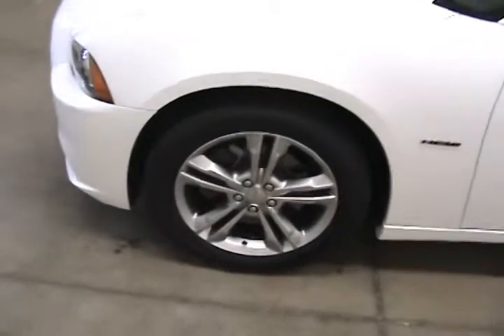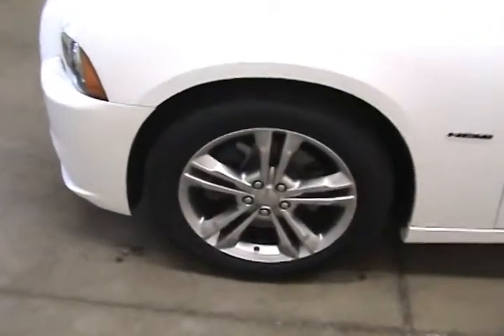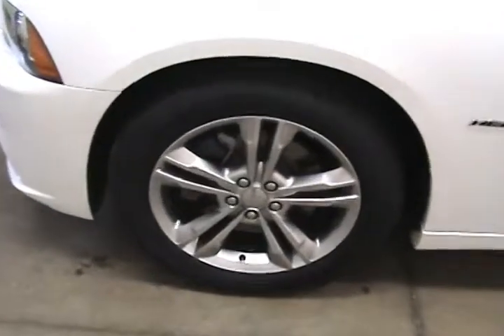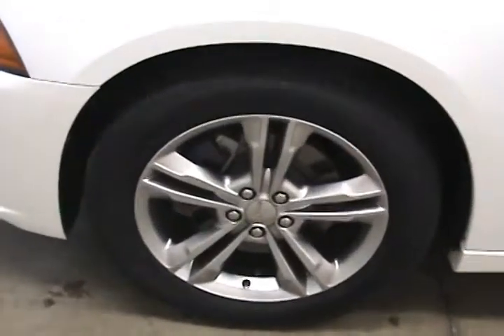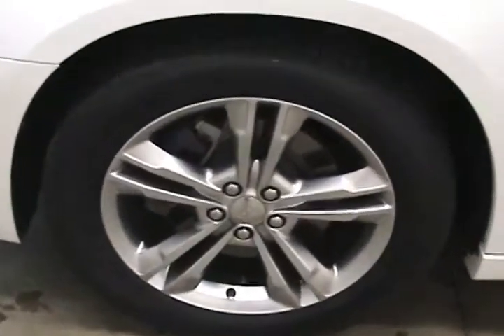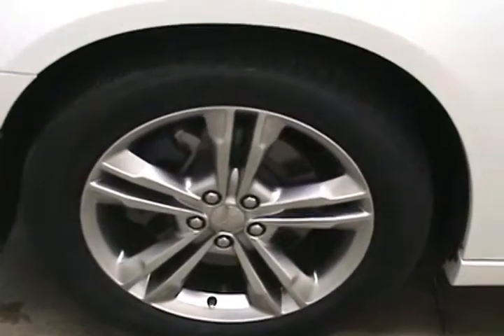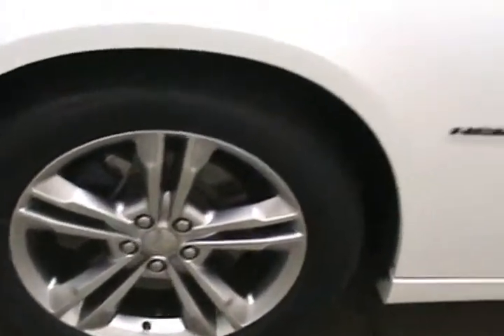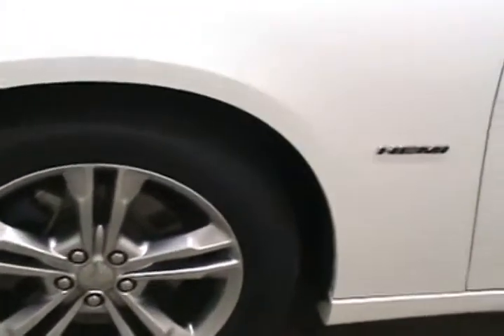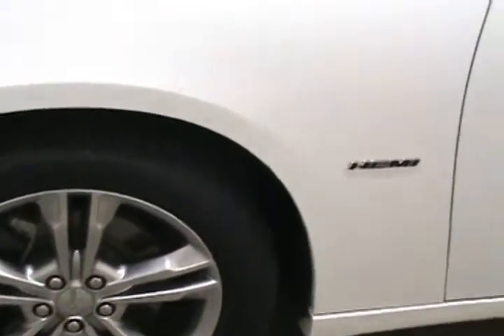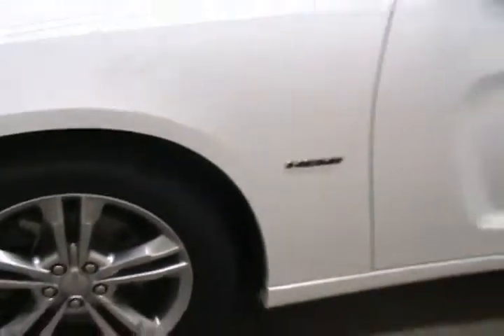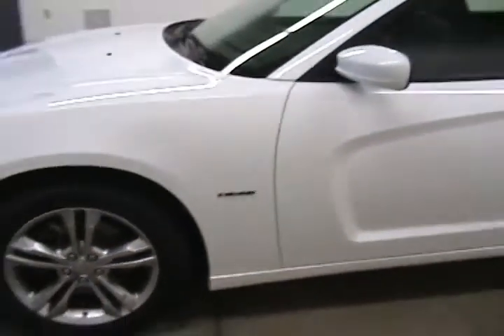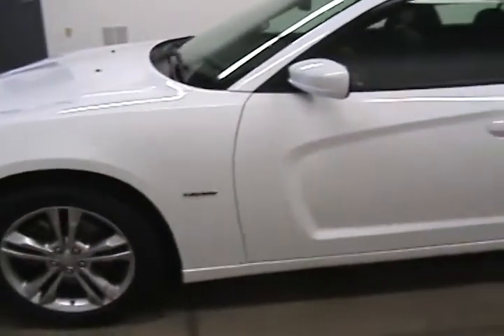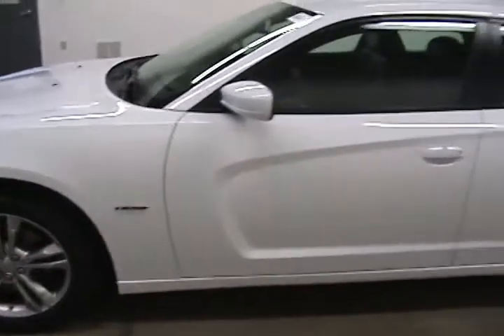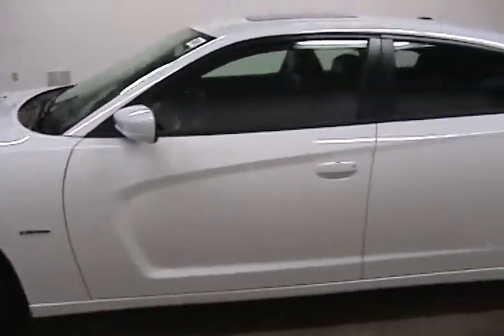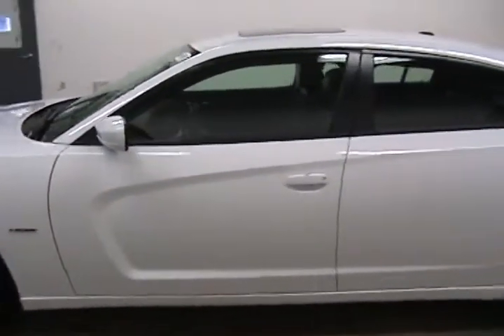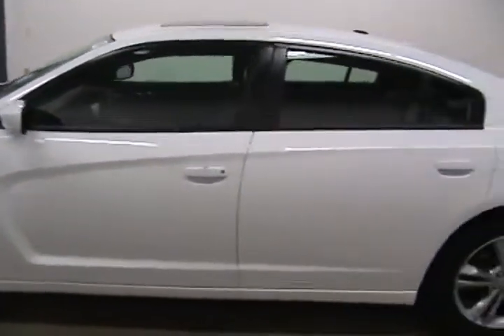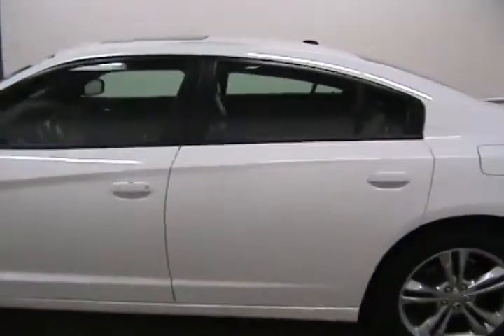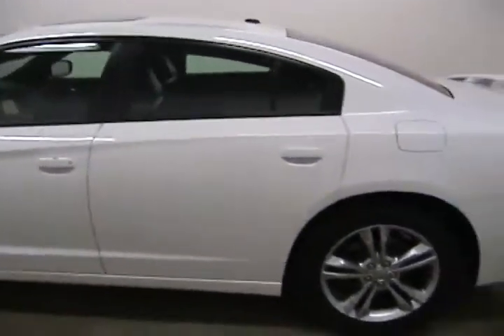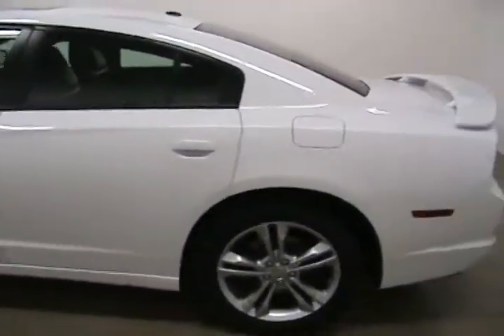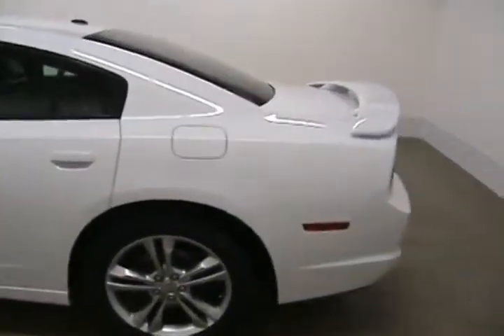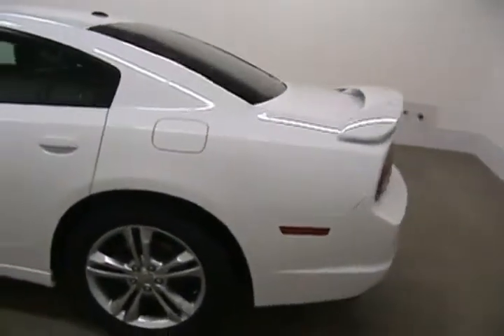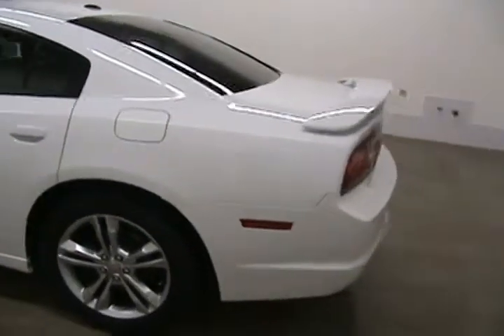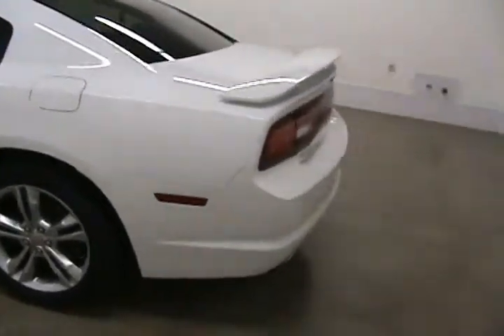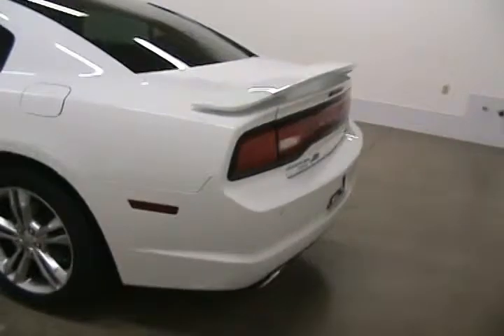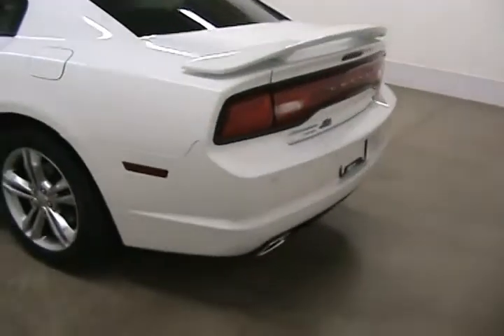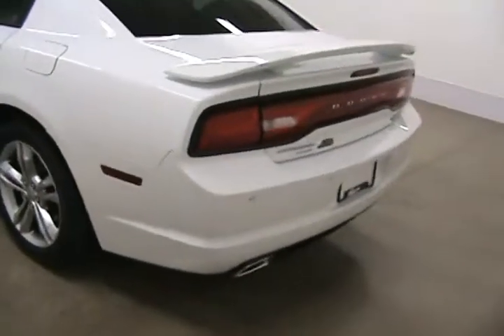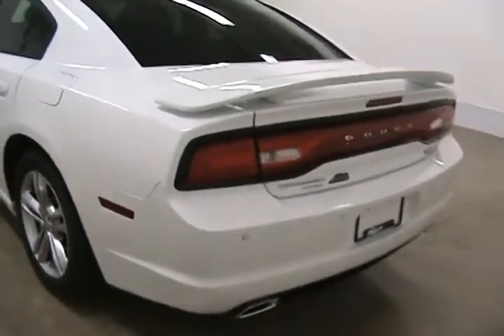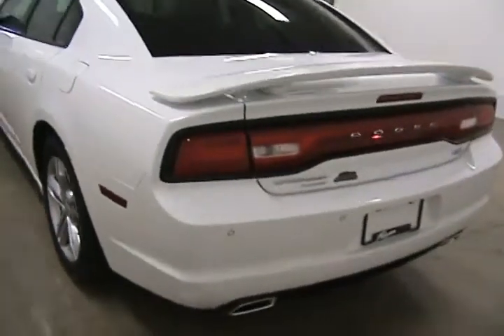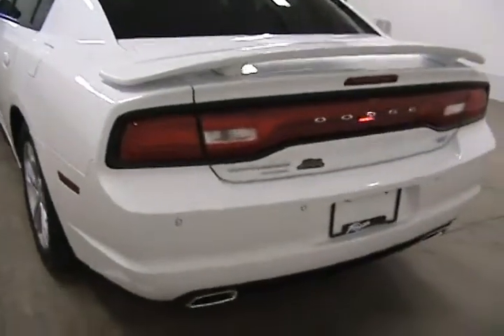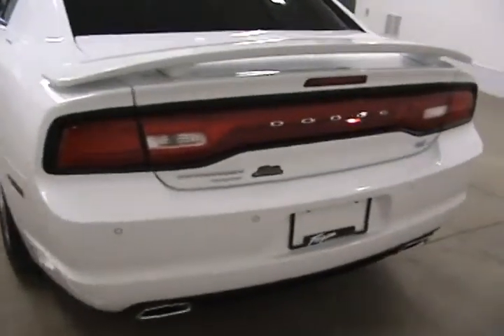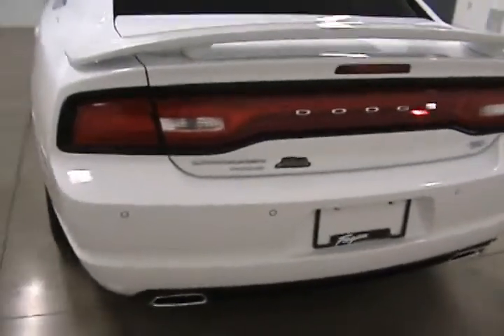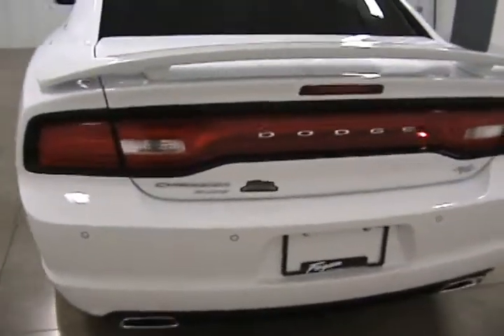This Charger comes with 19 inch wheels. It does come equipped with a remote start, which is great for the cold mornings. It does also come with a backup camera and backup sensors.